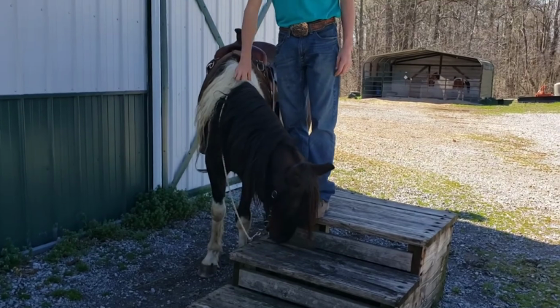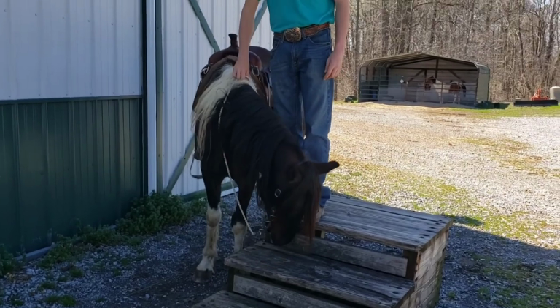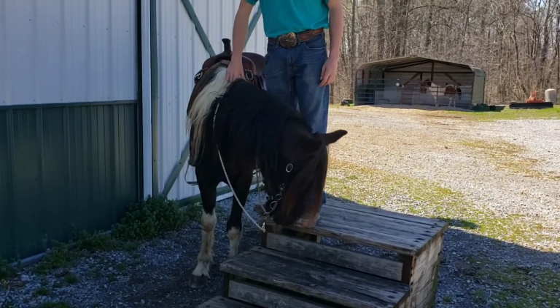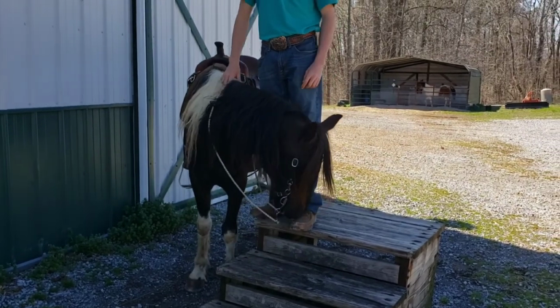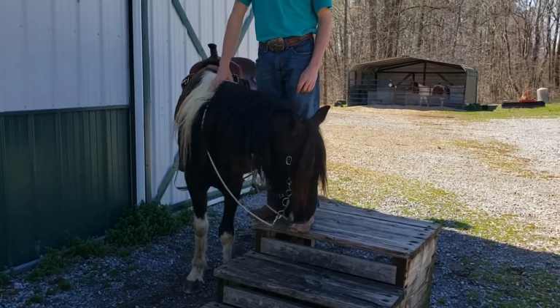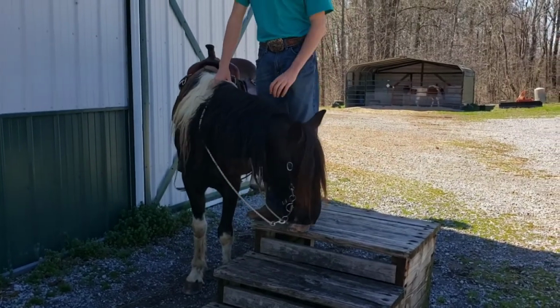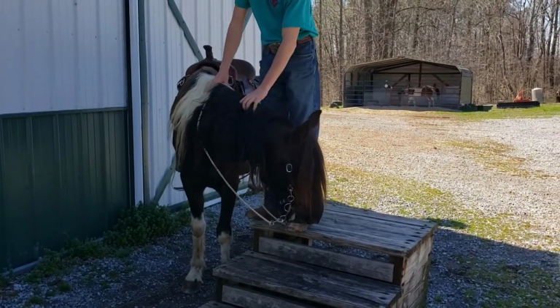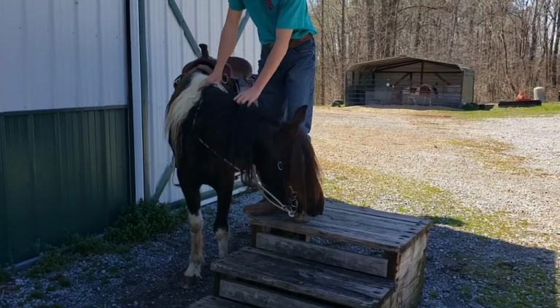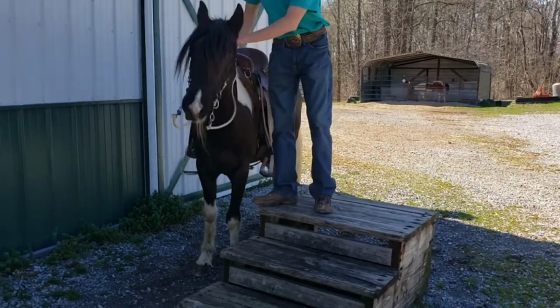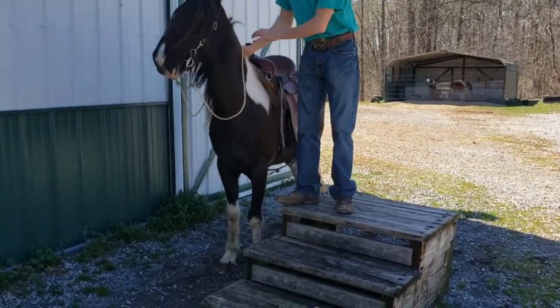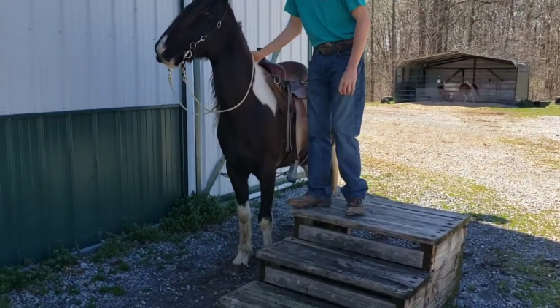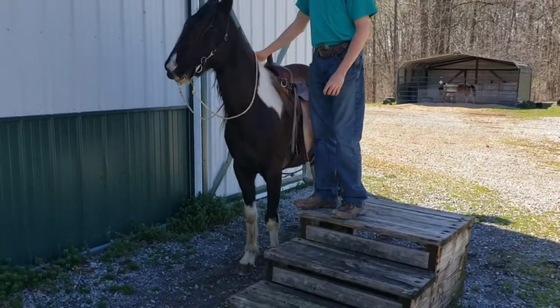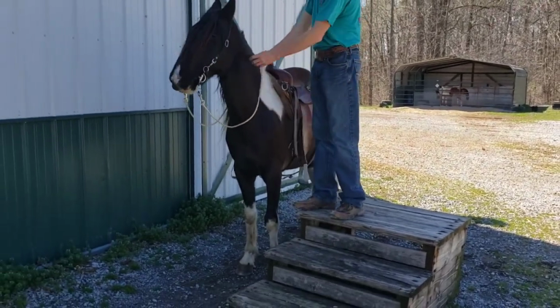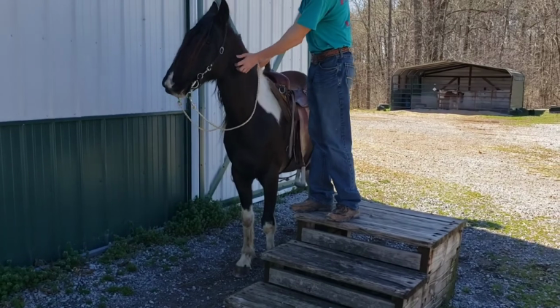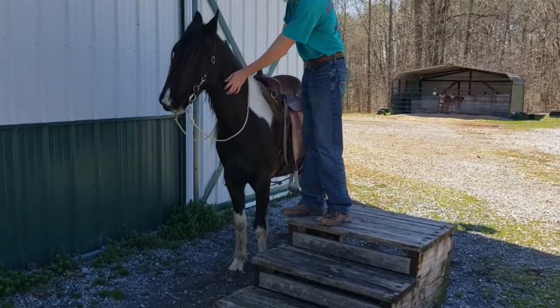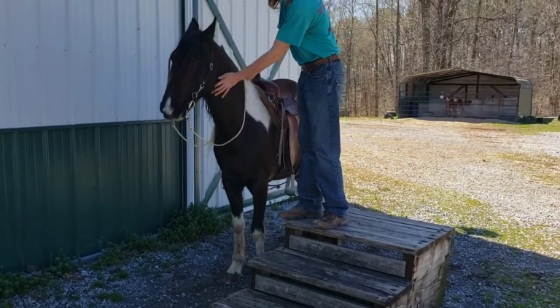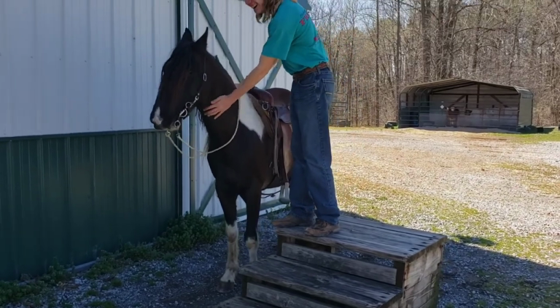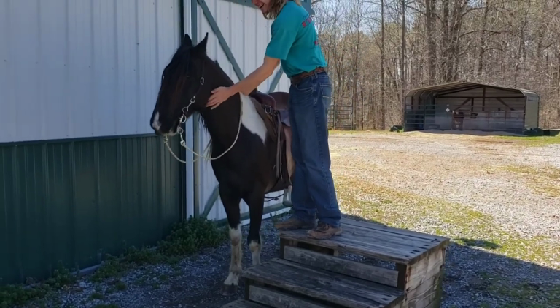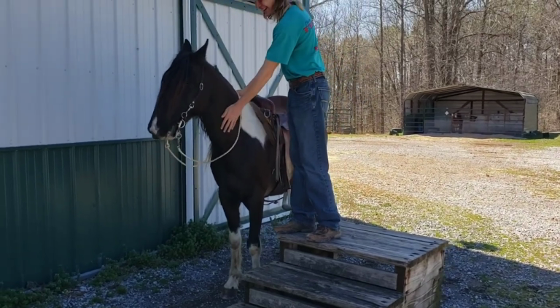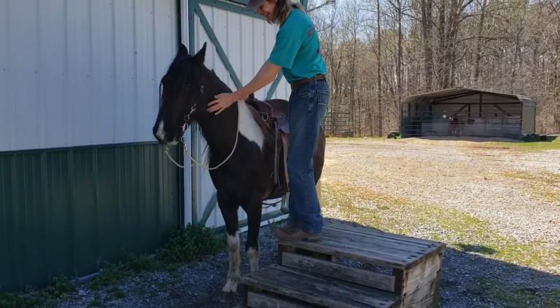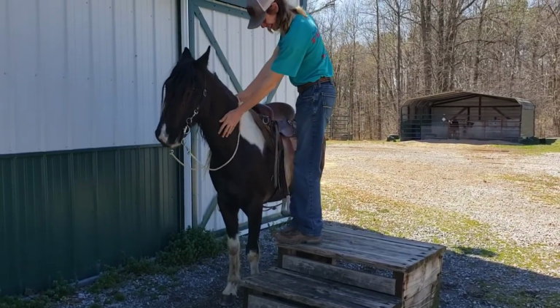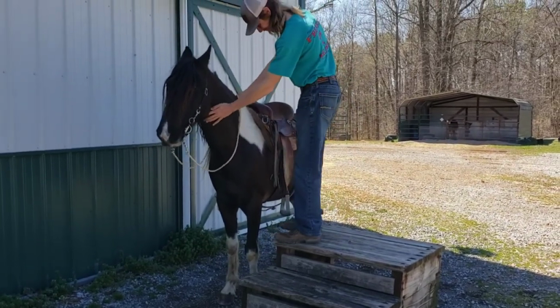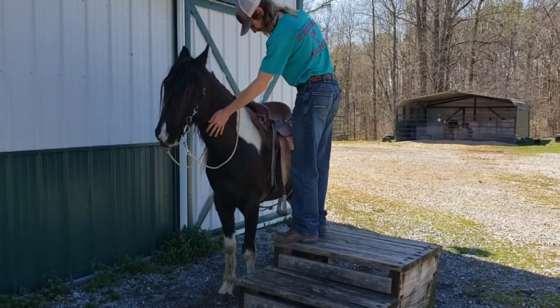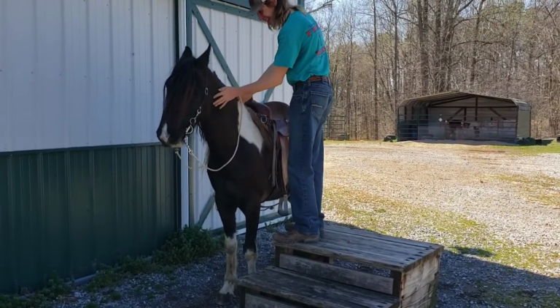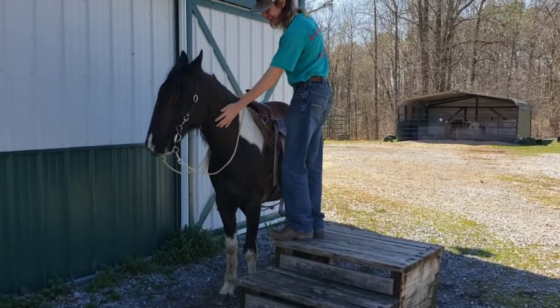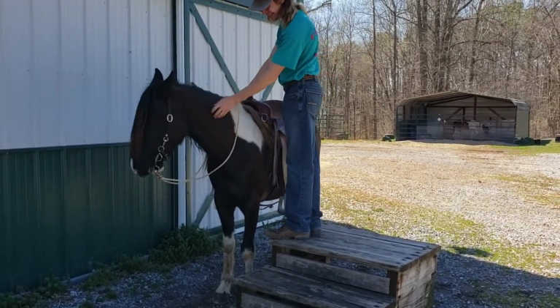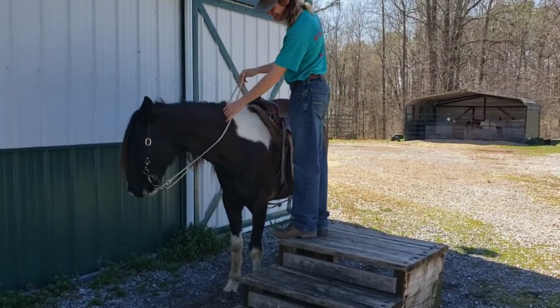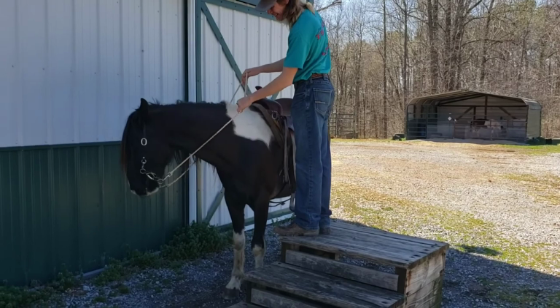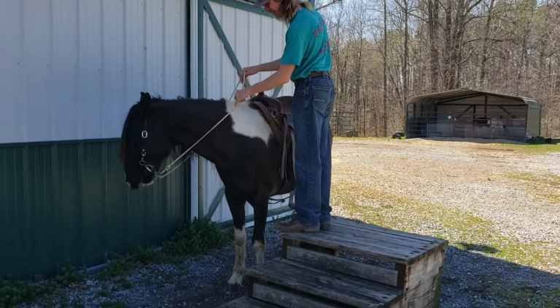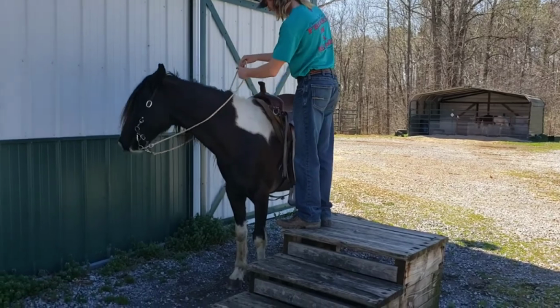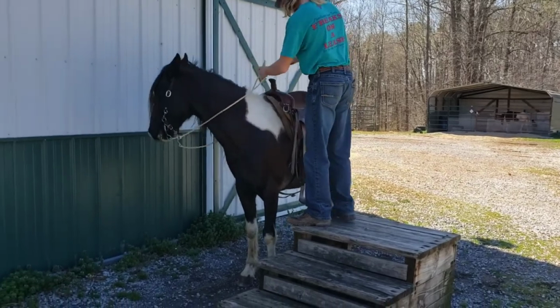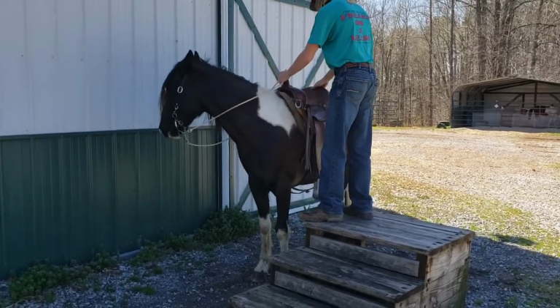This guy is so sweet on the ground — always looking for some petting, attention, or even a good treat. We're going to let Gage get up on him. He had to make him pay attention there, and we're going to let him start walking him over to the obstacle course.